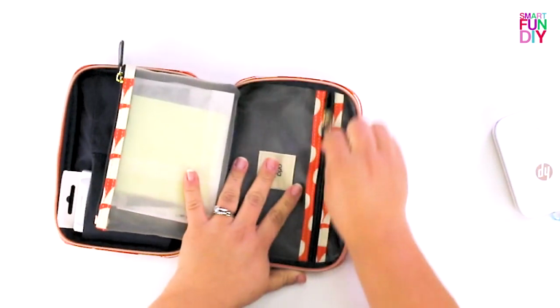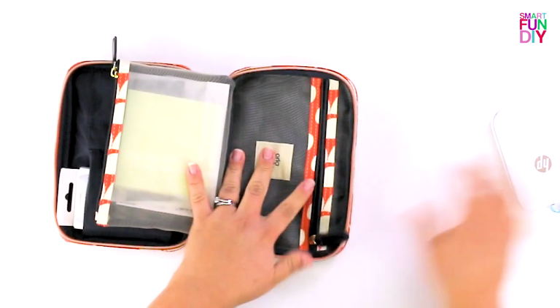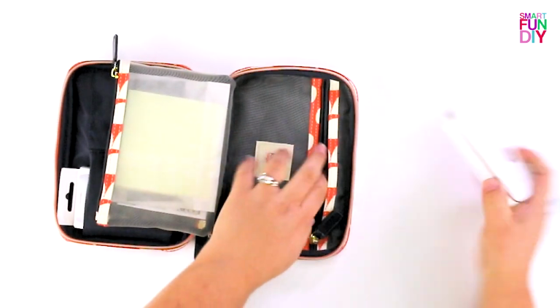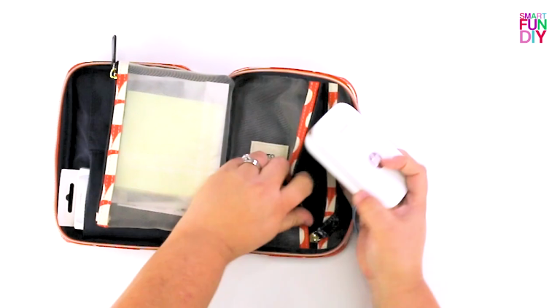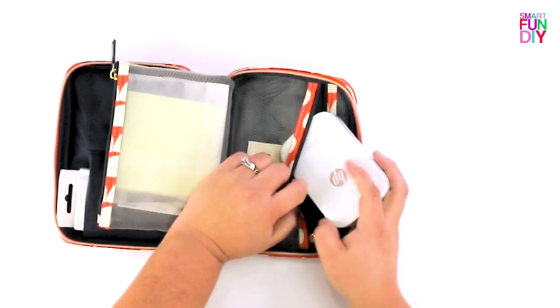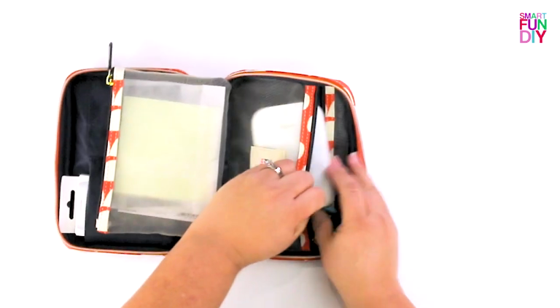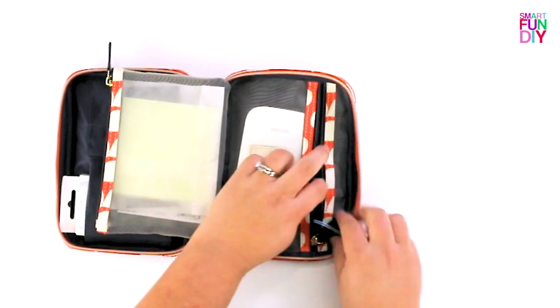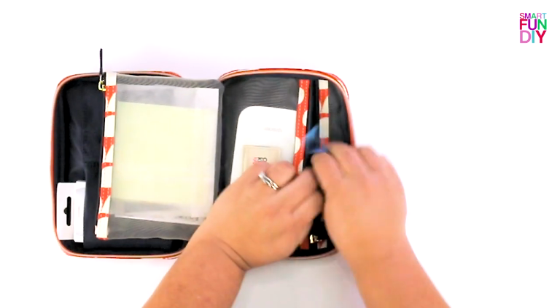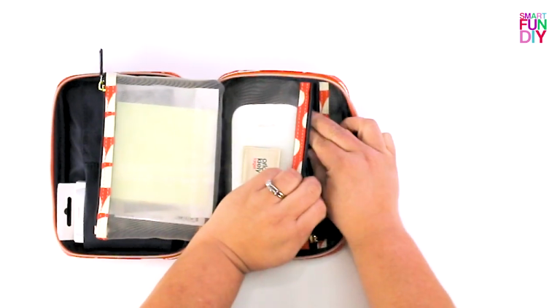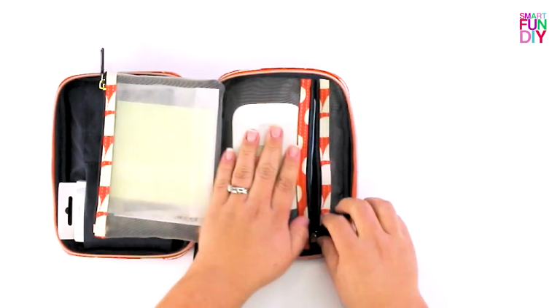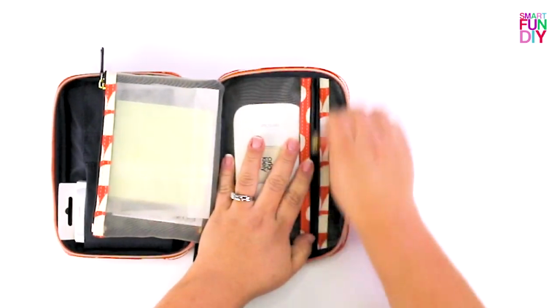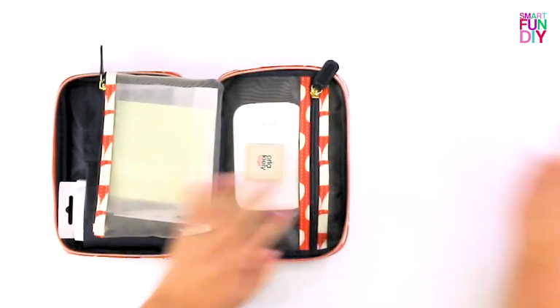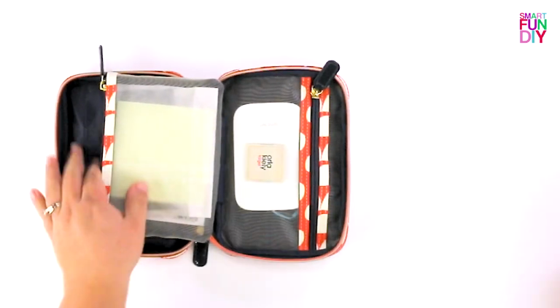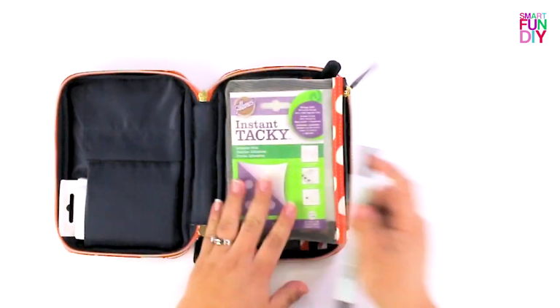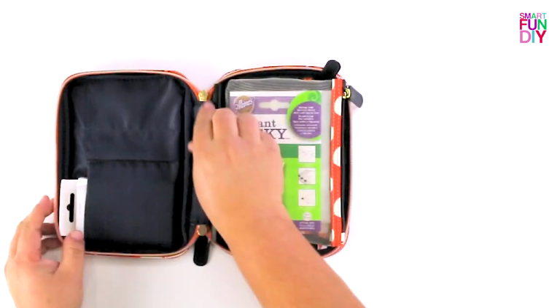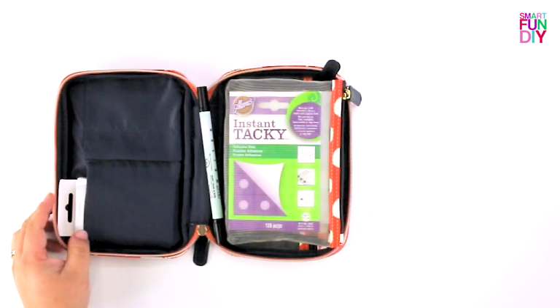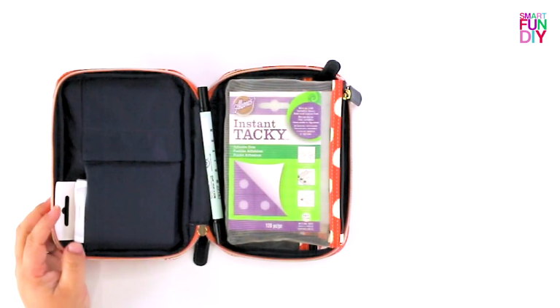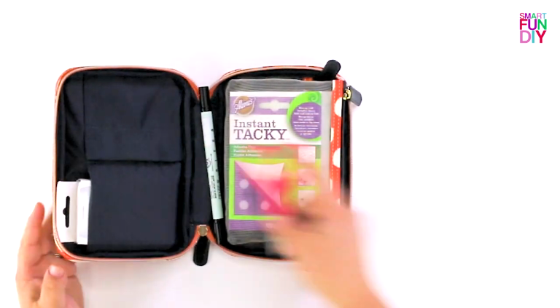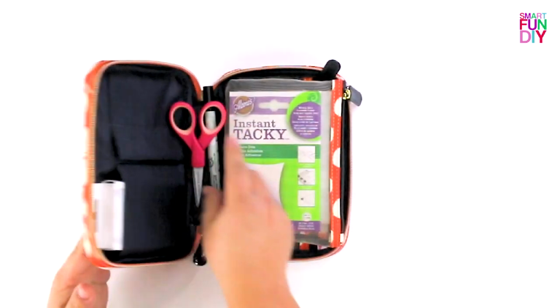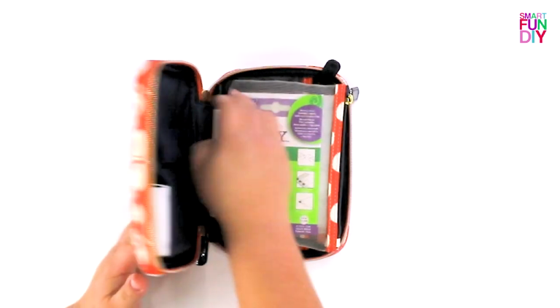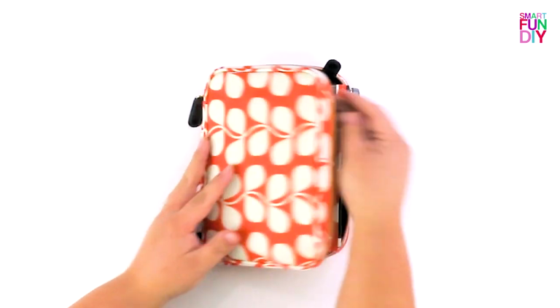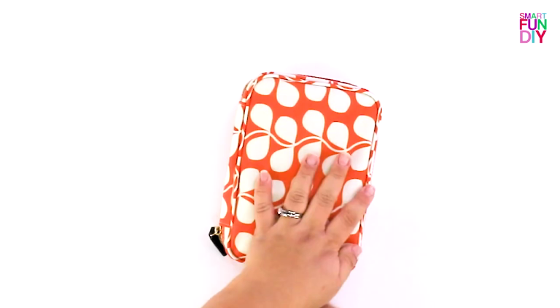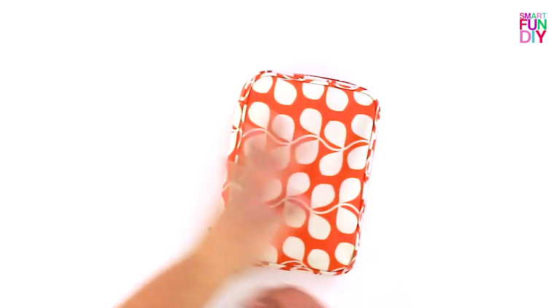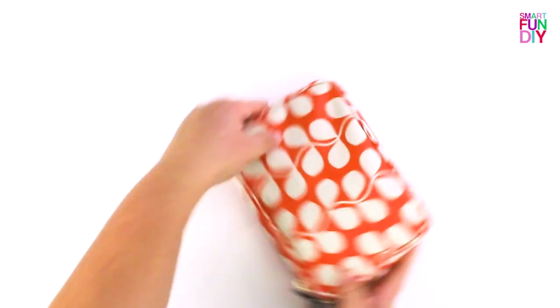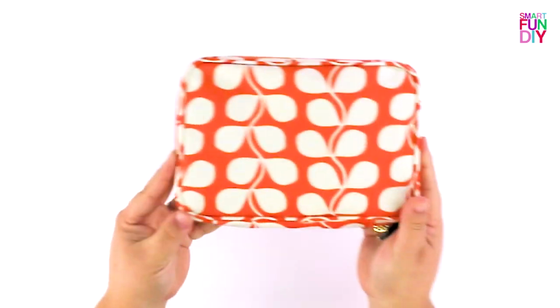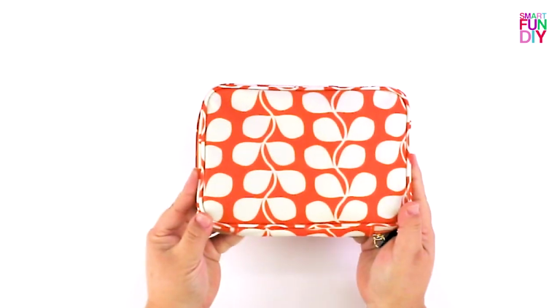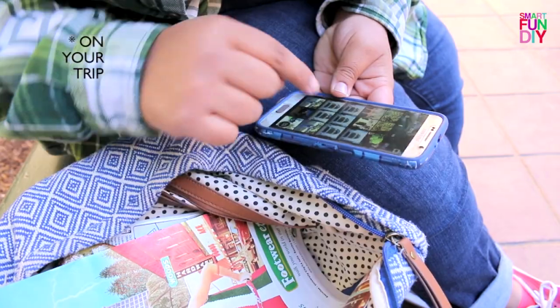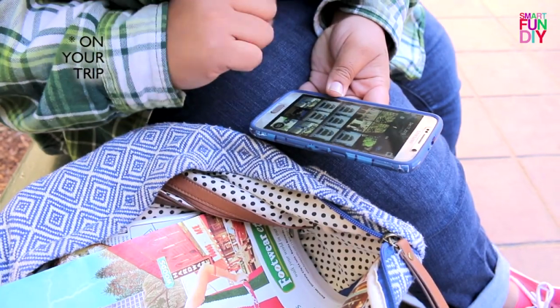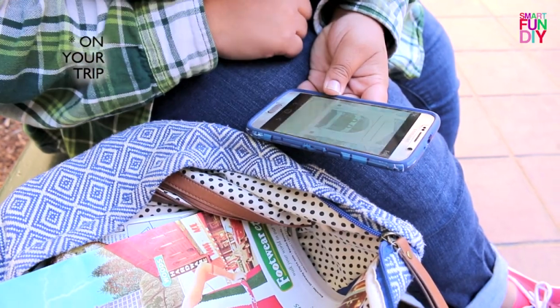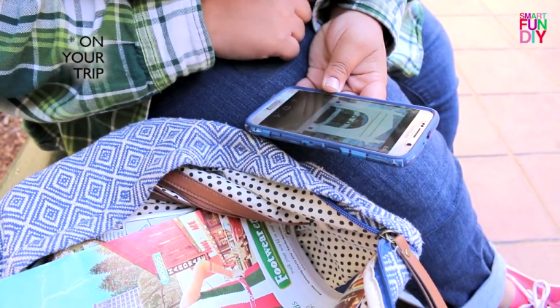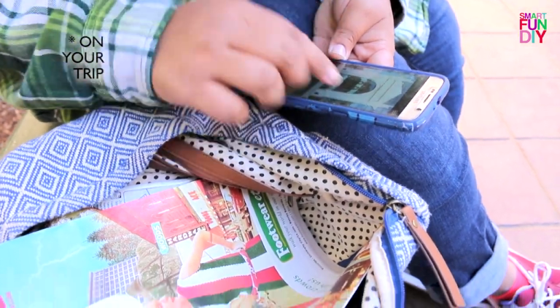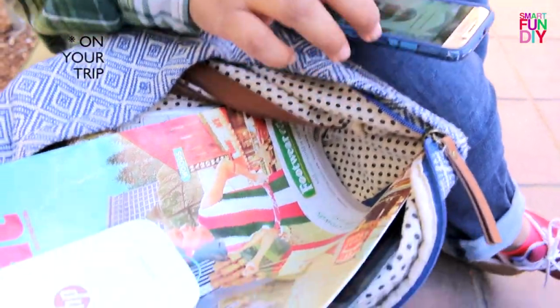I put all of that into a makeup bag. I got this one on clearance at Target, but I've linked one down in the description that you can get right now. You also need to put a pen, some scissors, some adhesive, and I put an HP Sprocket into the bag.